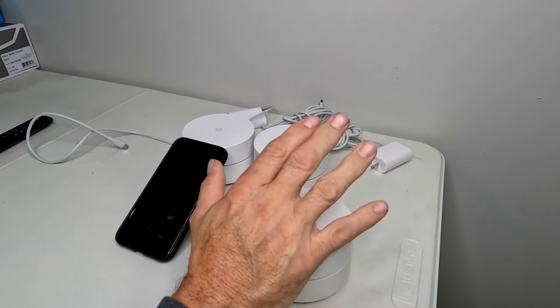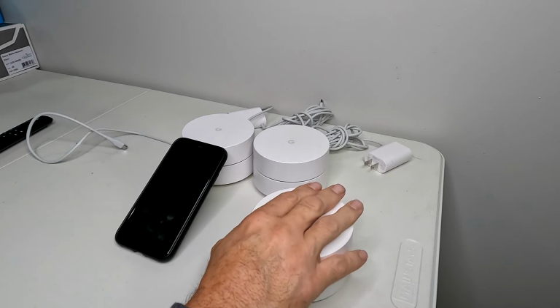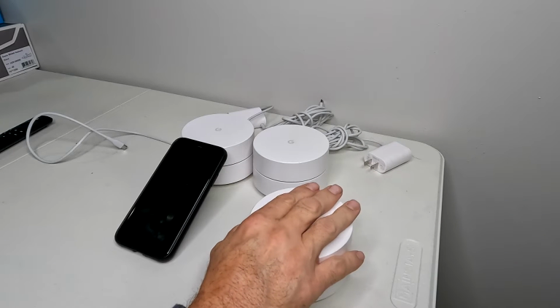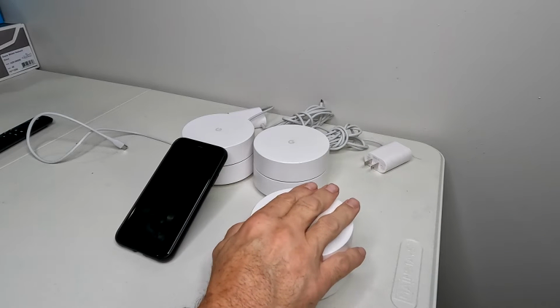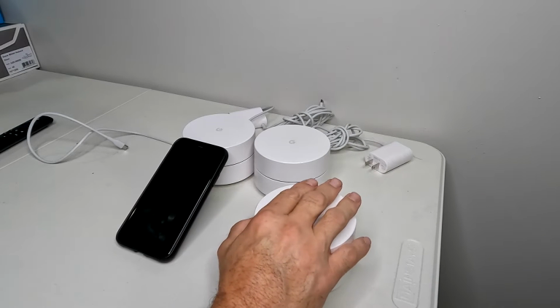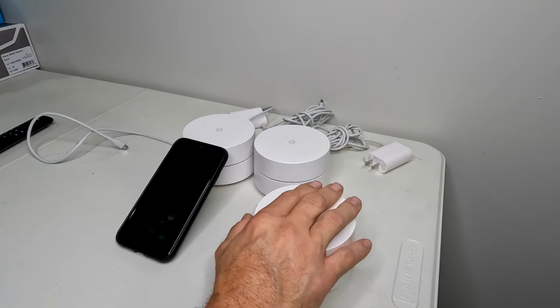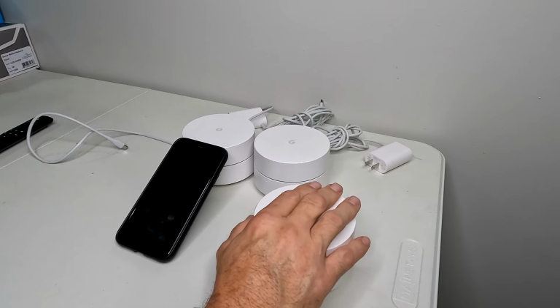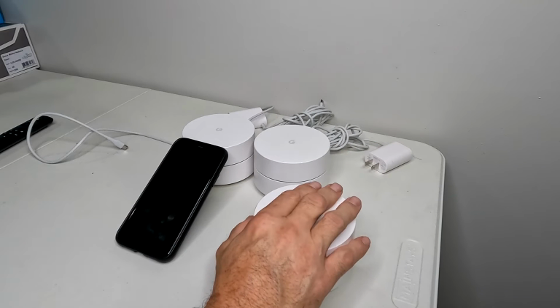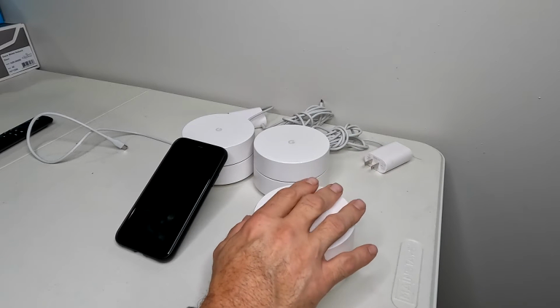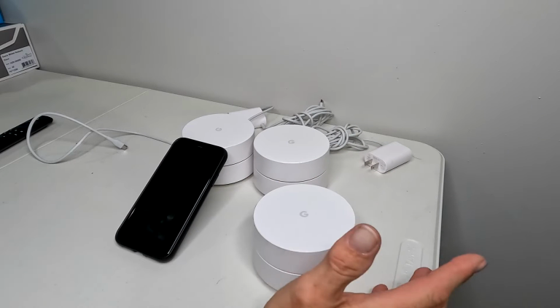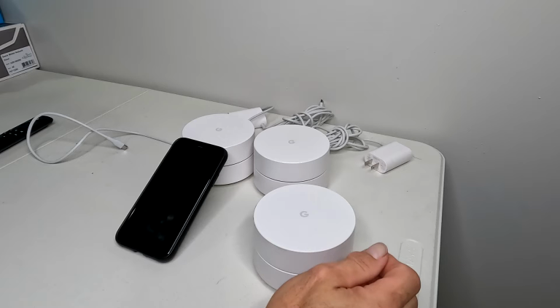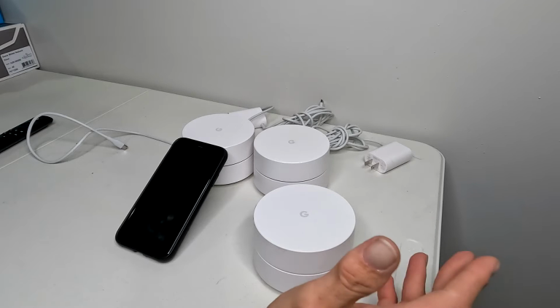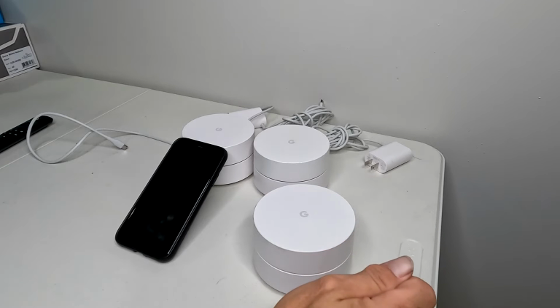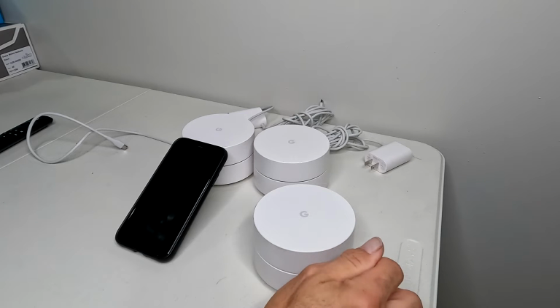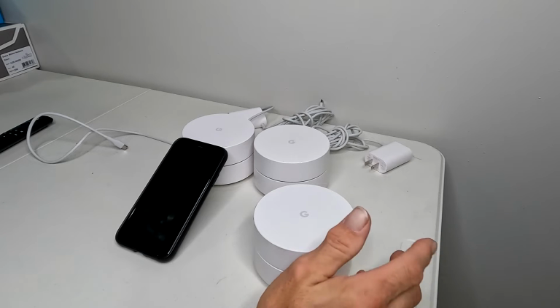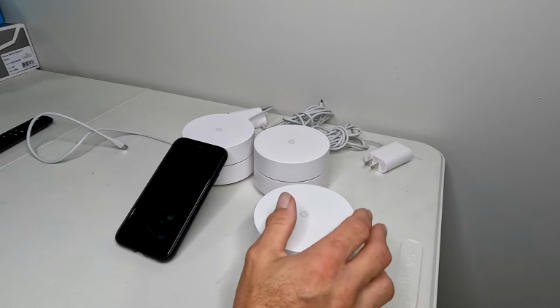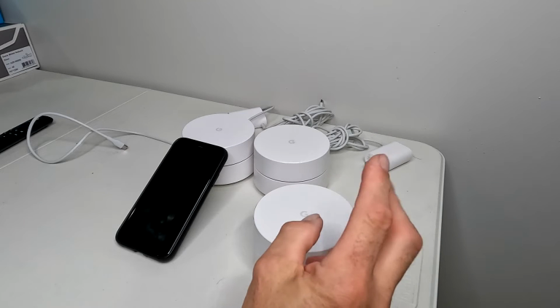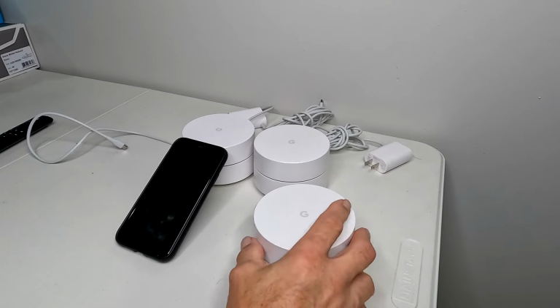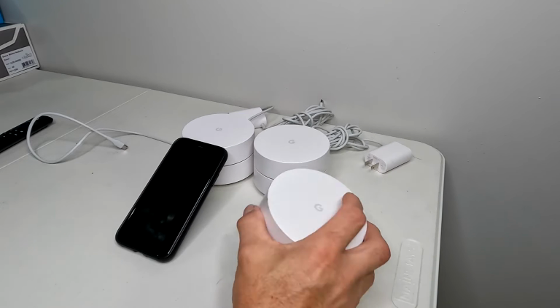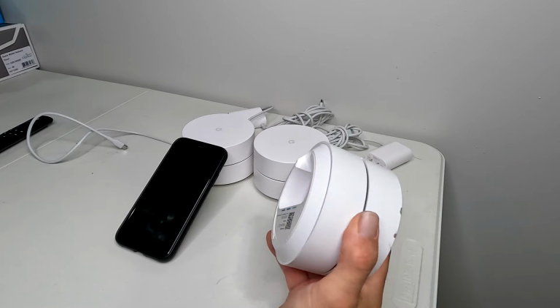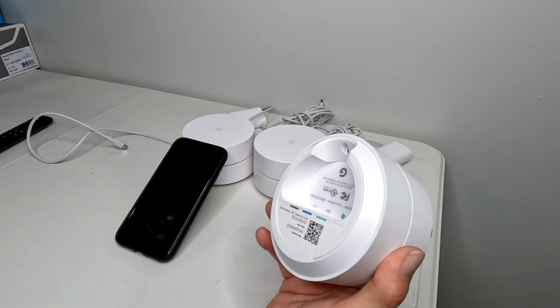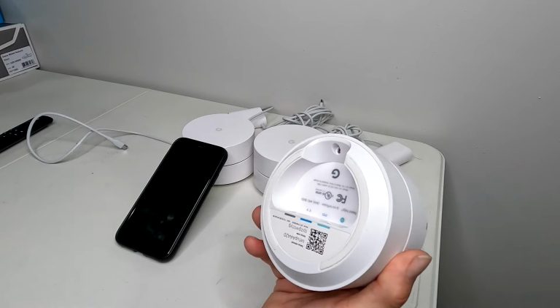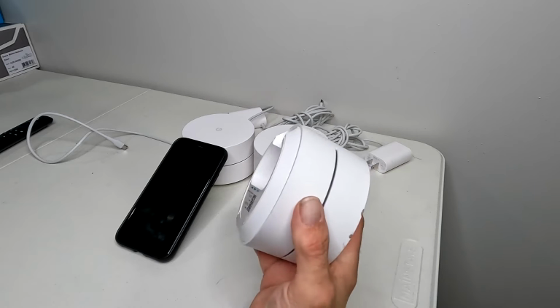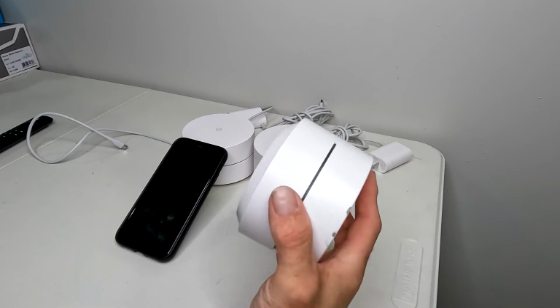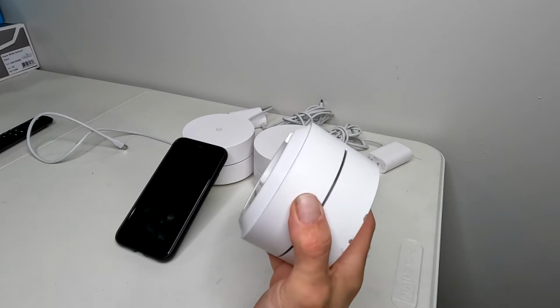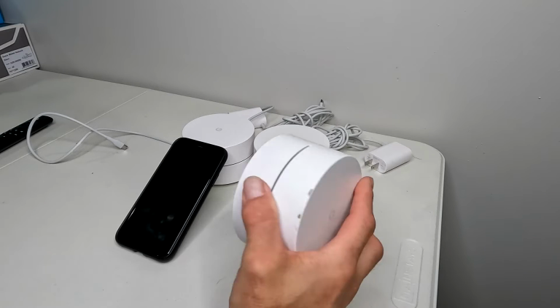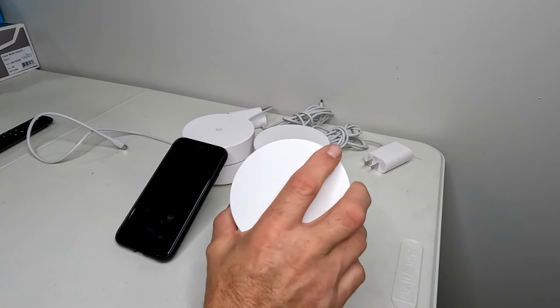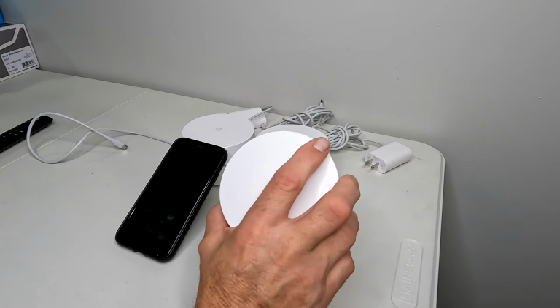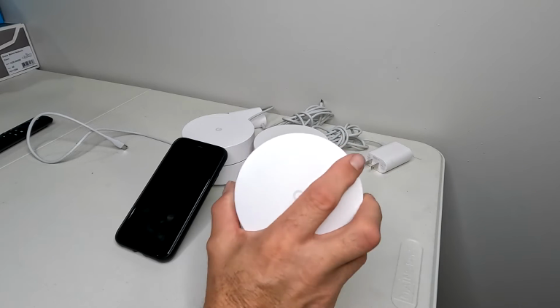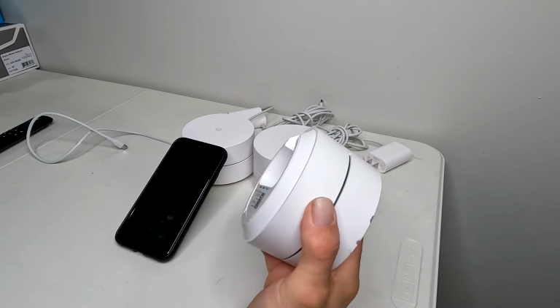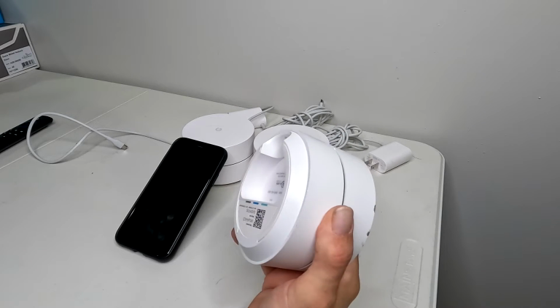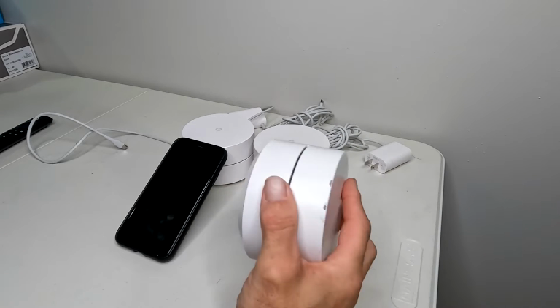I got this from a customer — I put an Eero Mesh in, they didn't want the Google Home anymore, so they told me to take it with me. So I'm going to factory reset it. I will donate this to a customer, charge them a fair installation price and set it up for them. But in the meantime, I need to factory reset it.